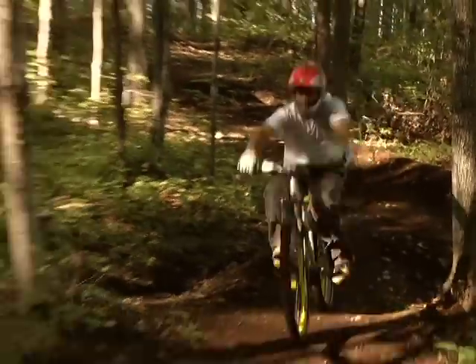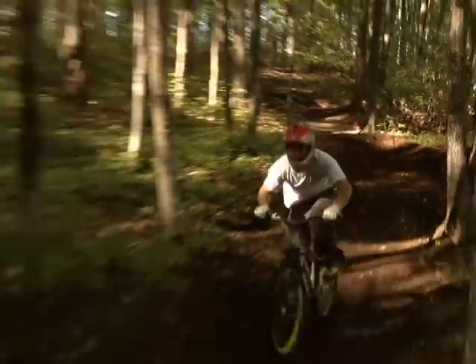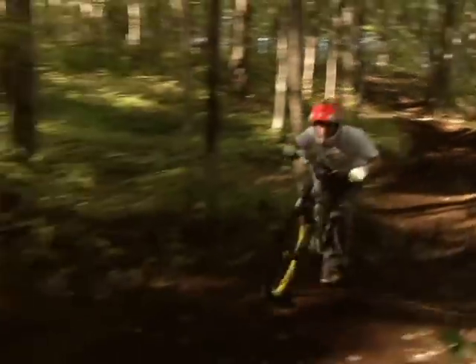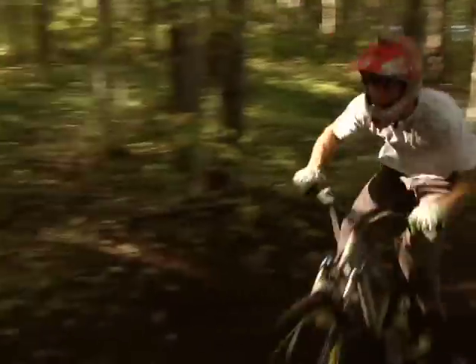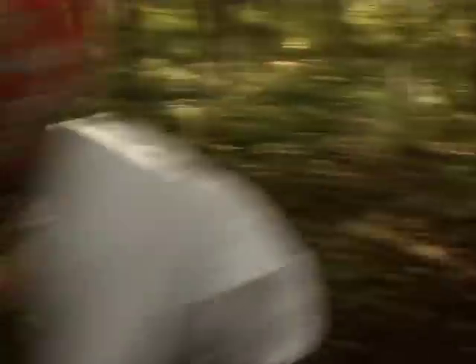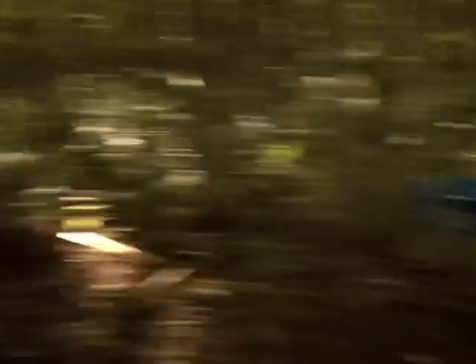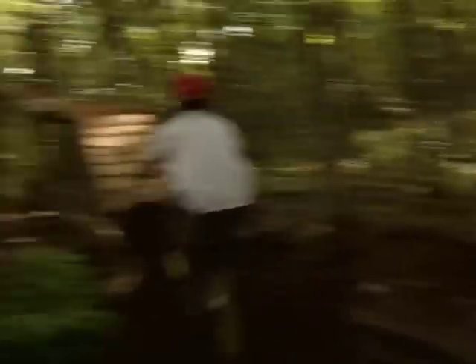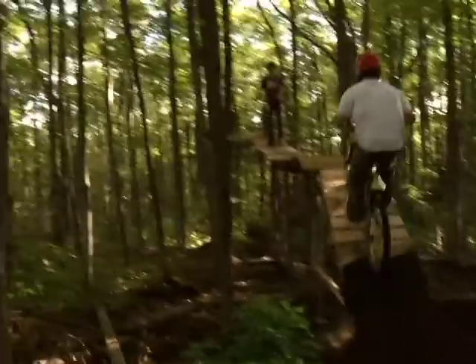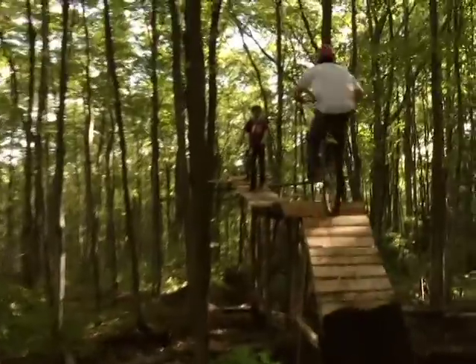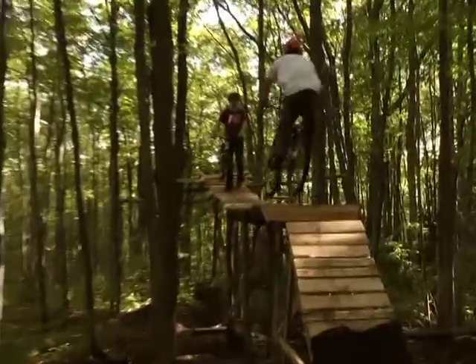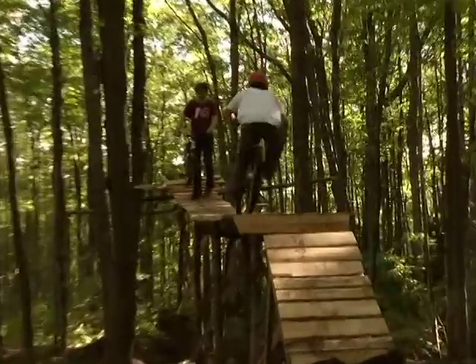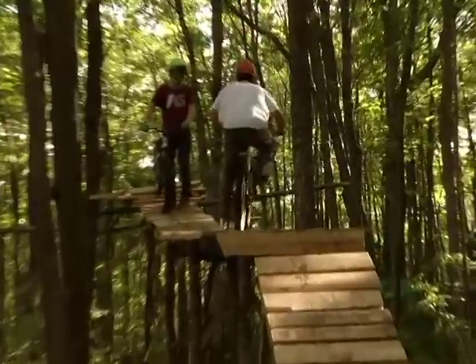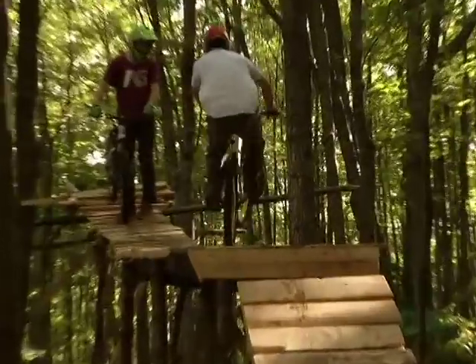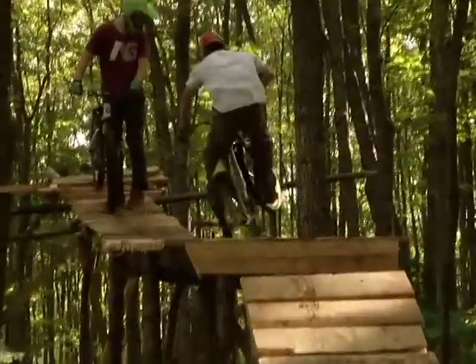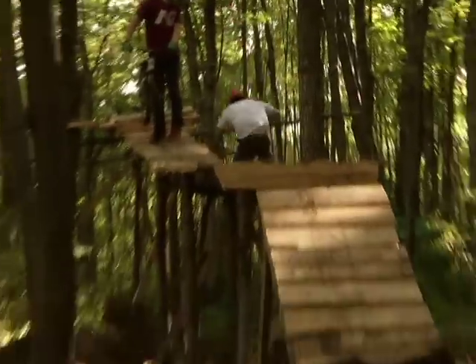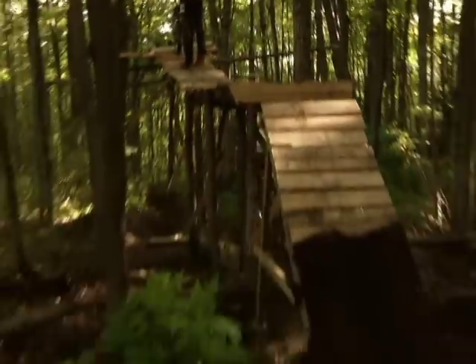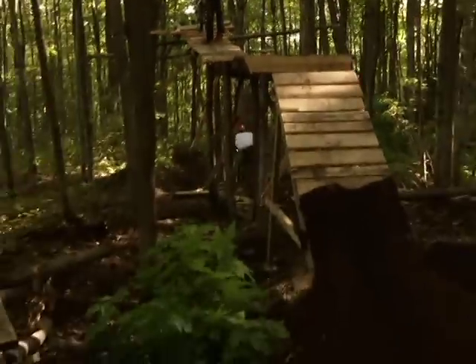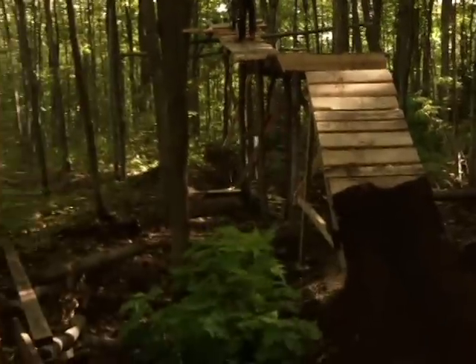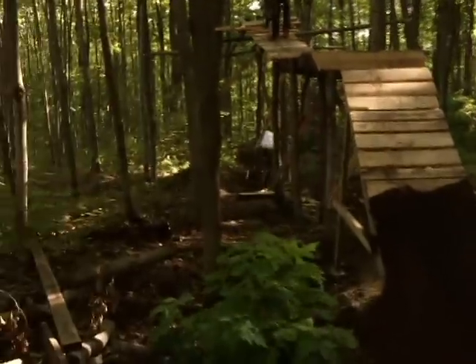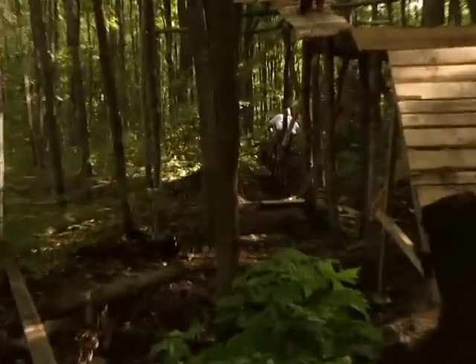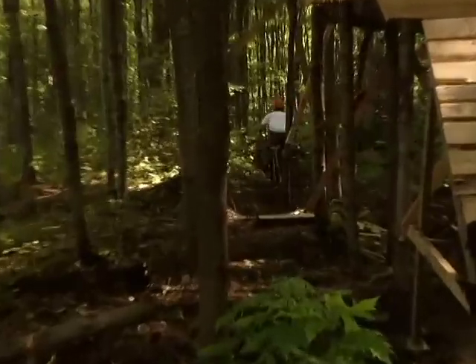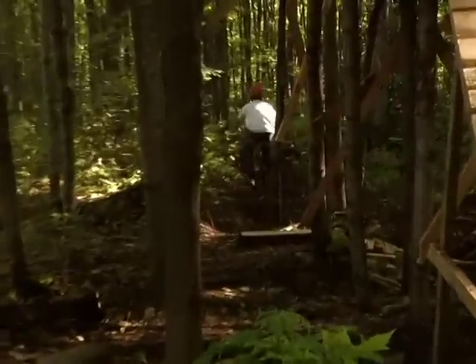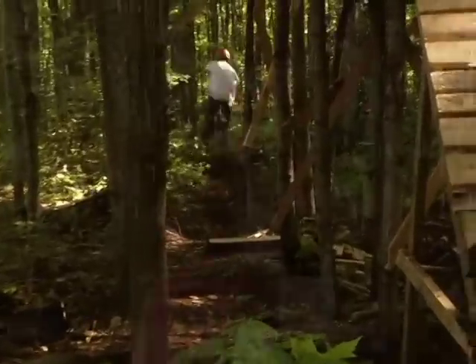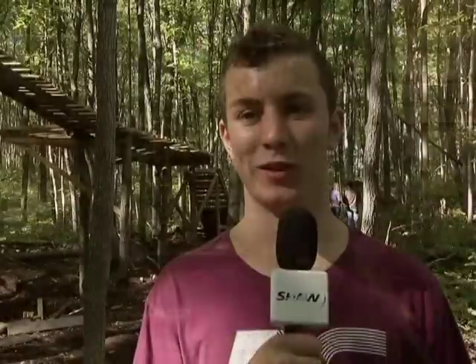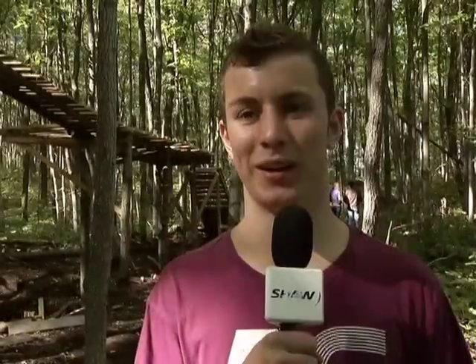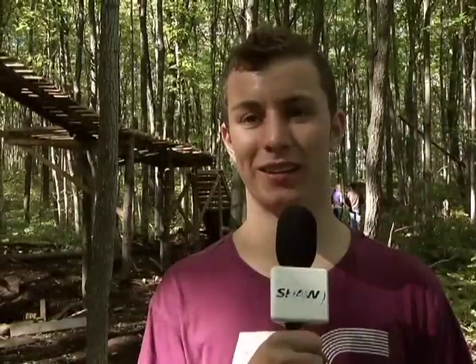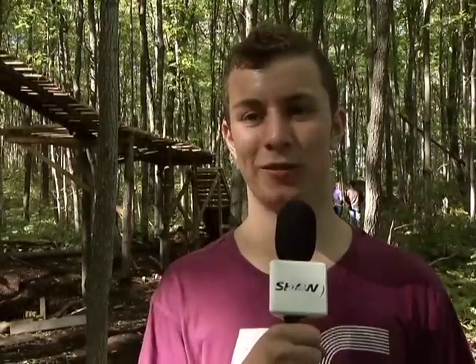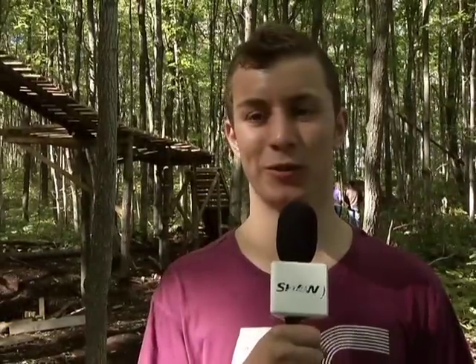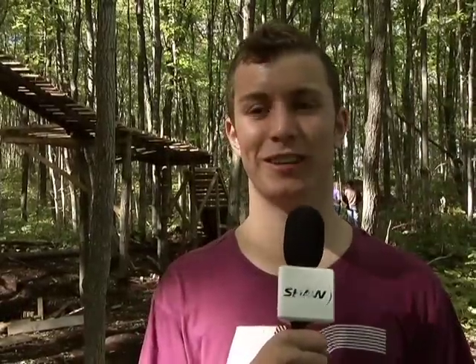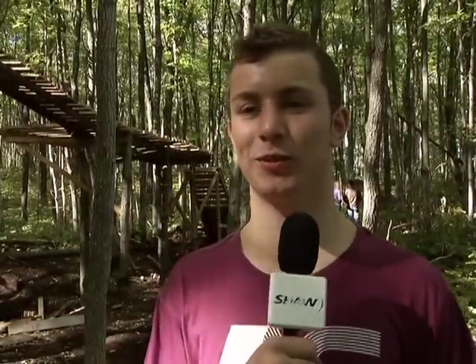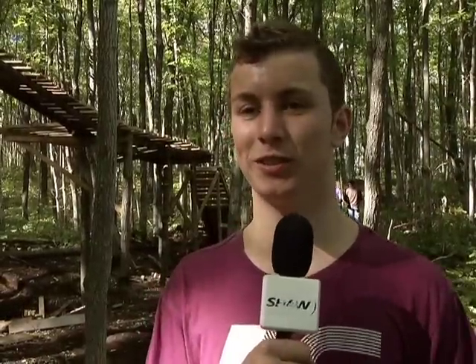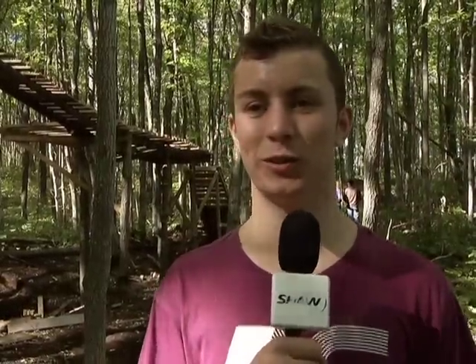Just being able to go from top to bottom without pedaling whatsoever — just cruising, hitting jumps — is the best part. It flows real nice, which is cool.